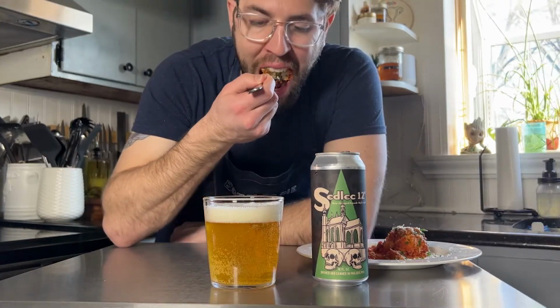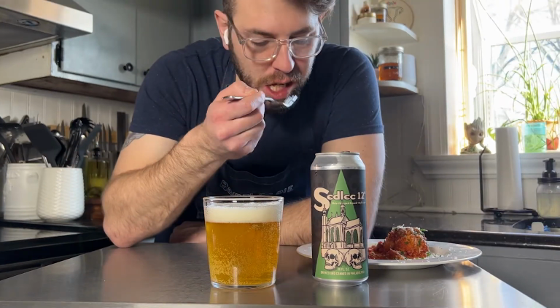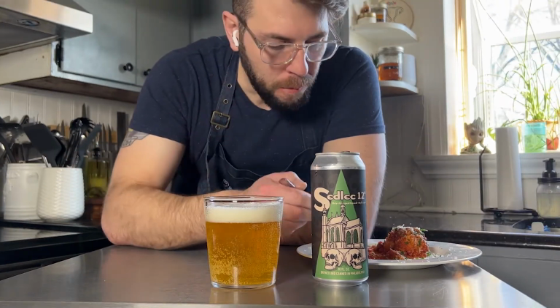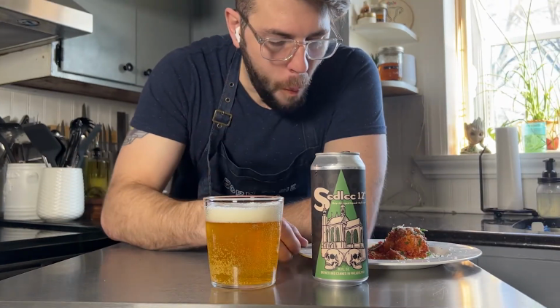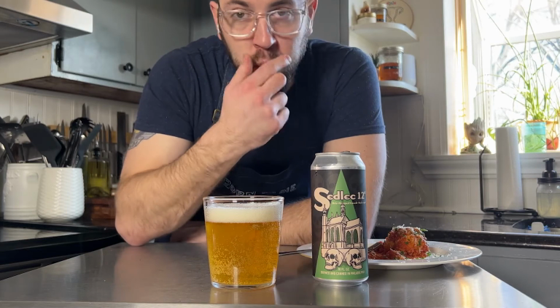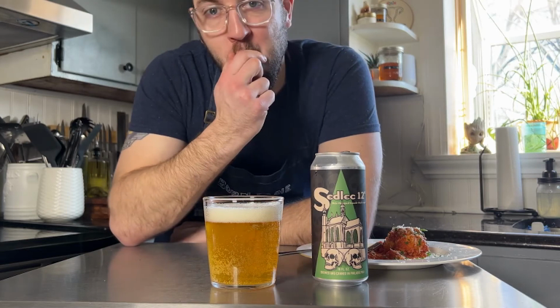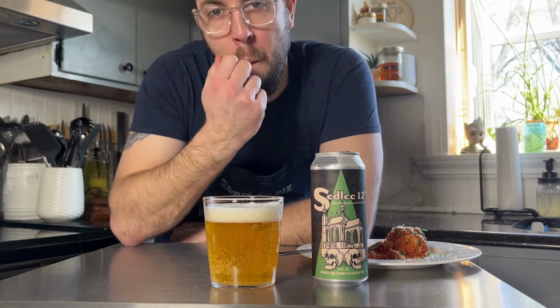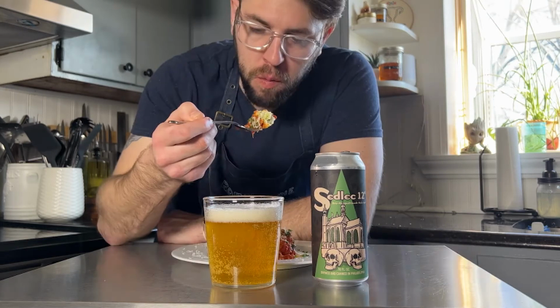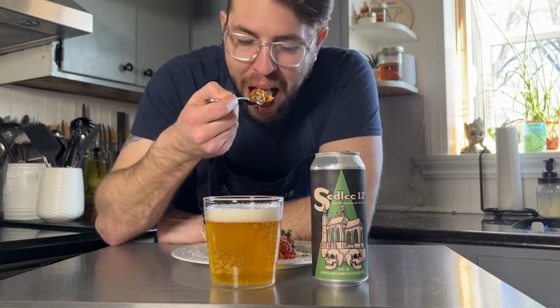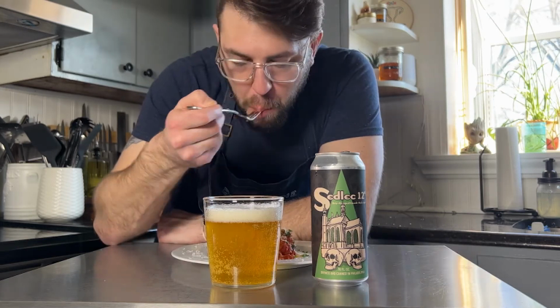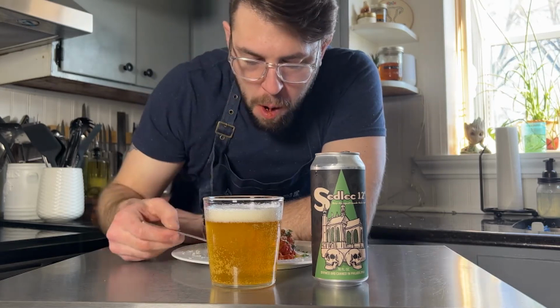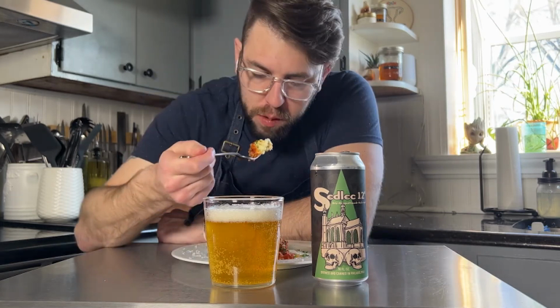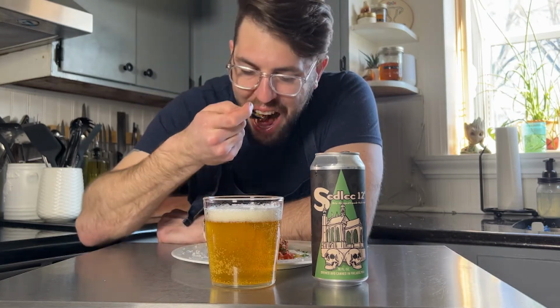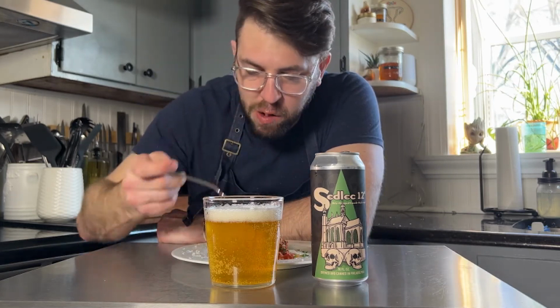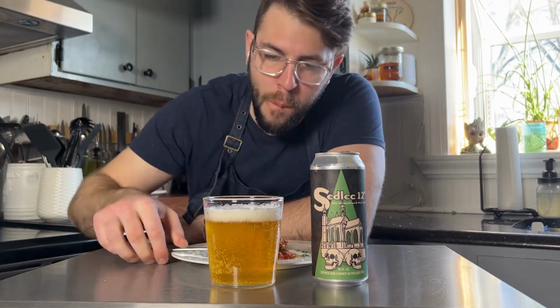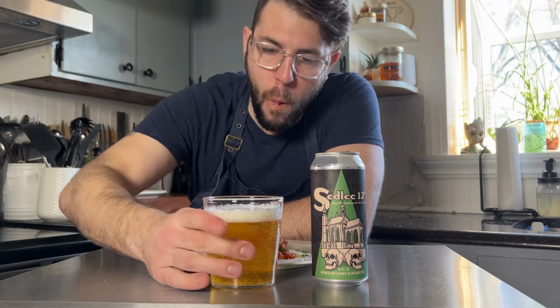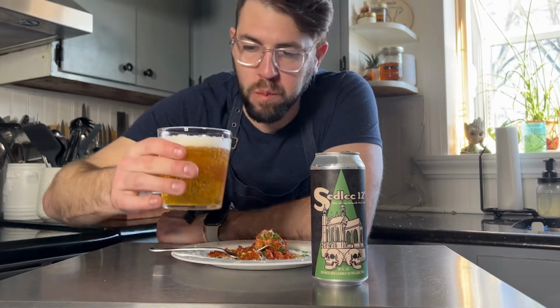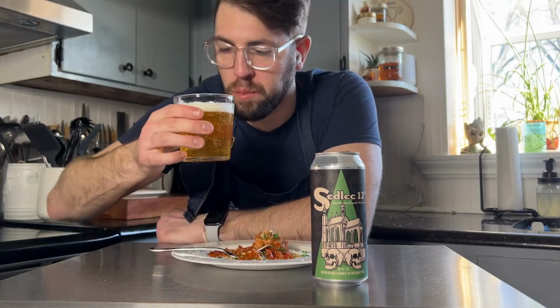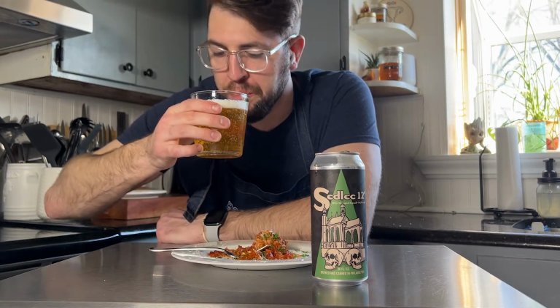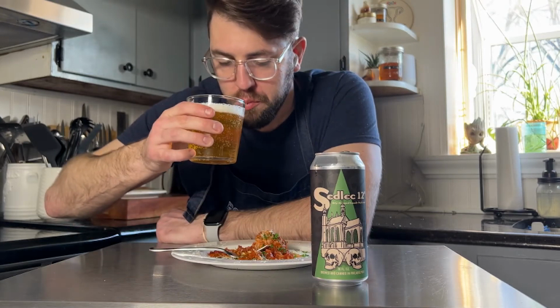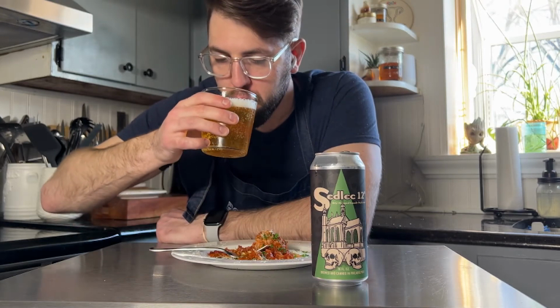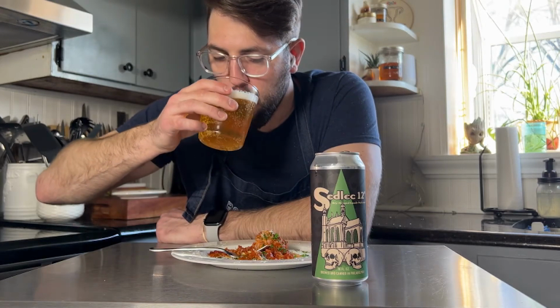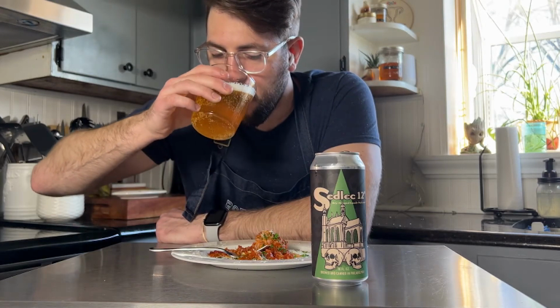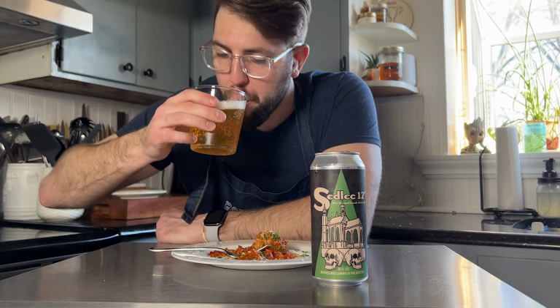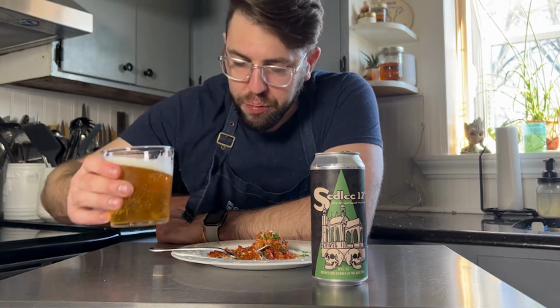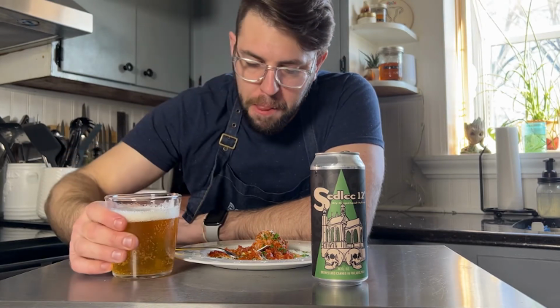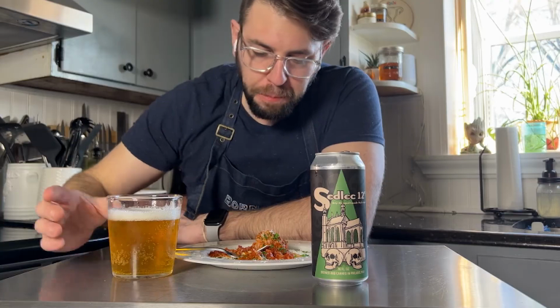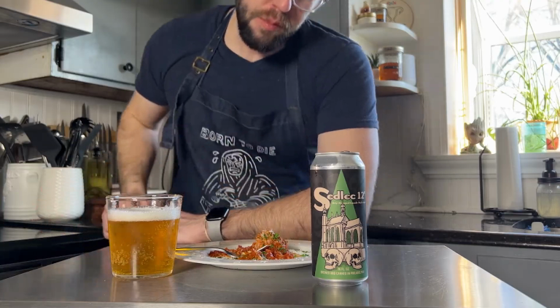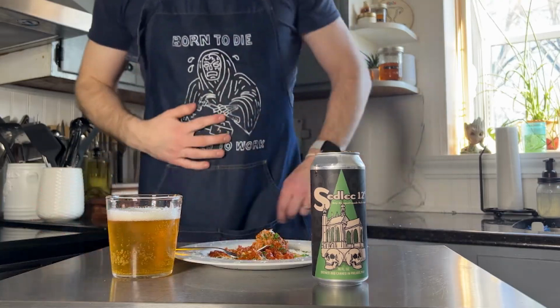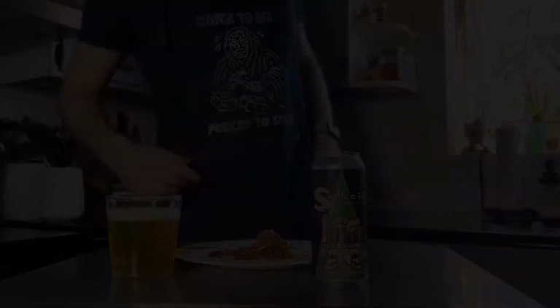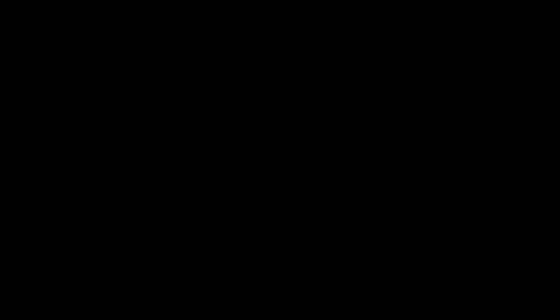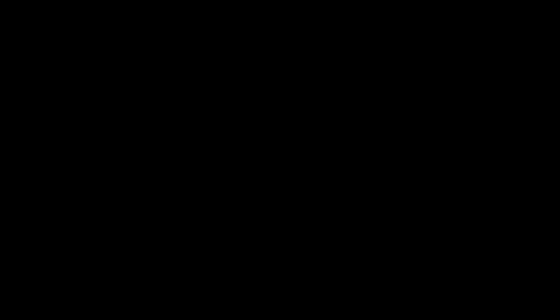As you can see, I keep going in for more and more bites. It's a delicious meal, and it pairs very well with this beer. Thanks for watching.